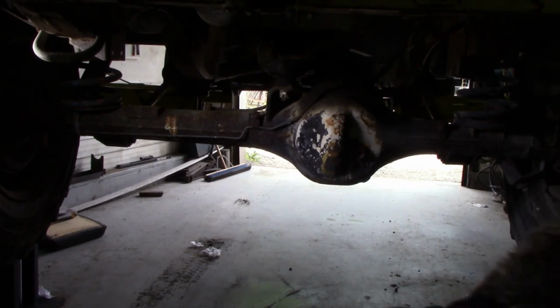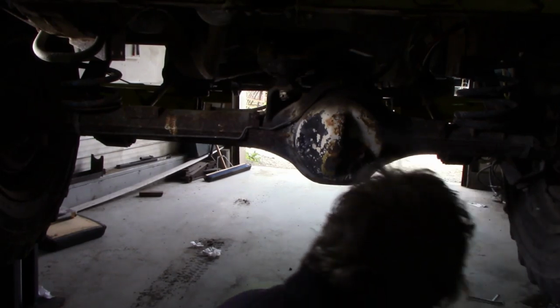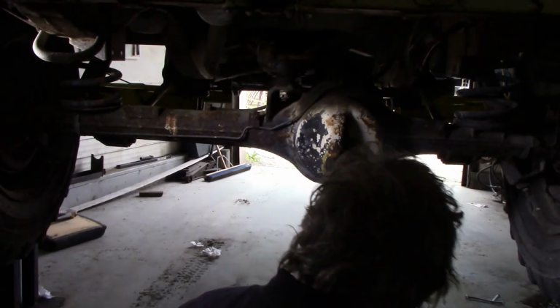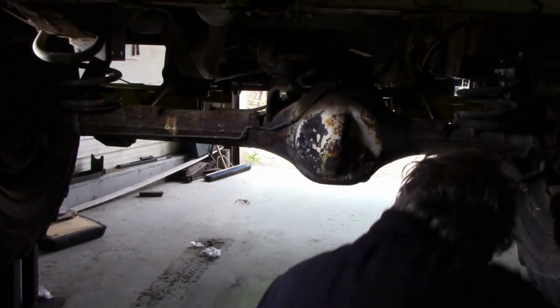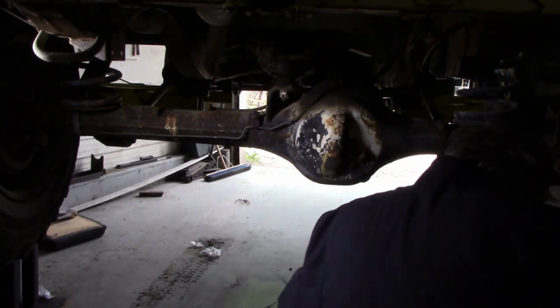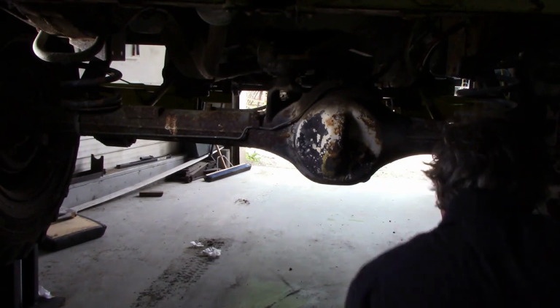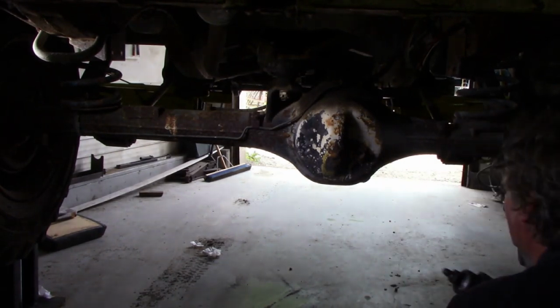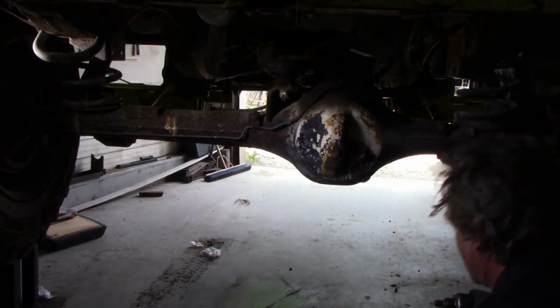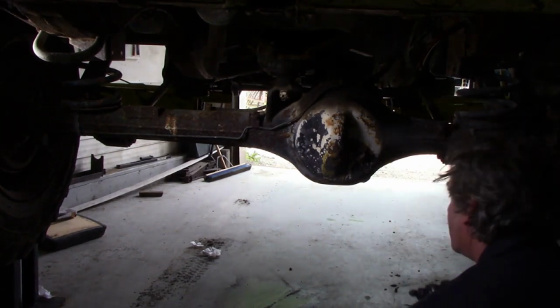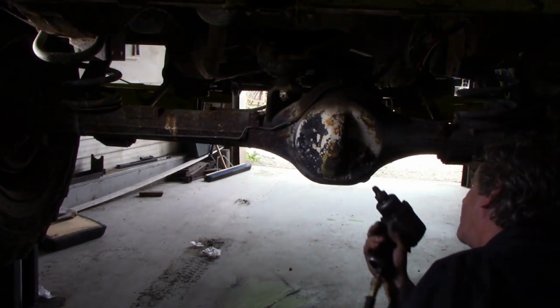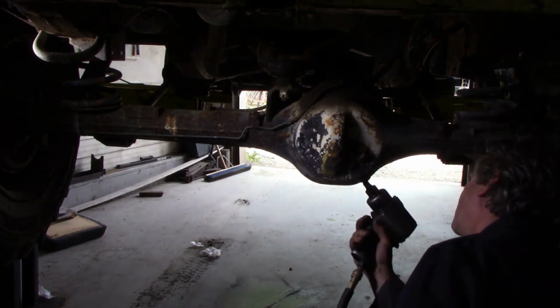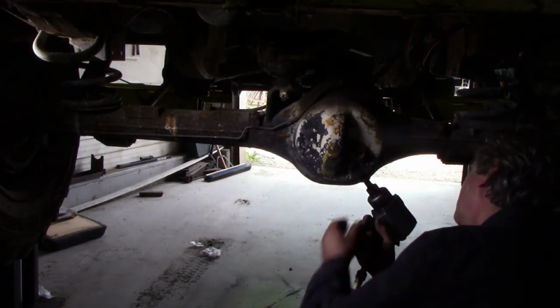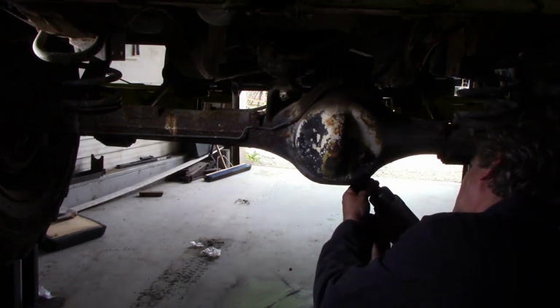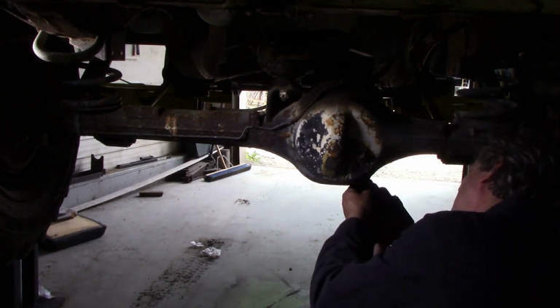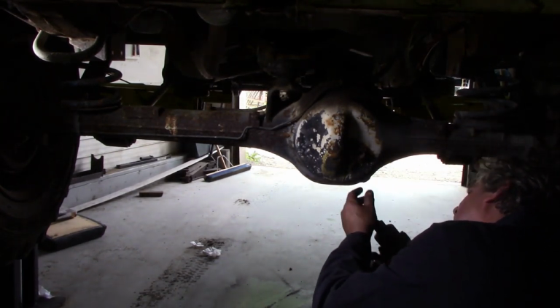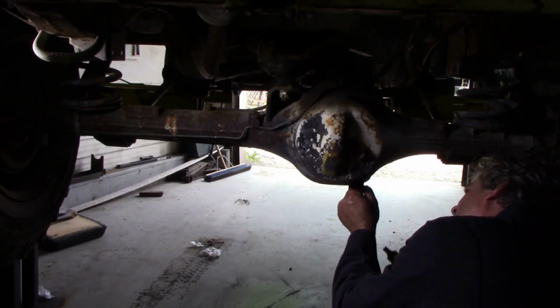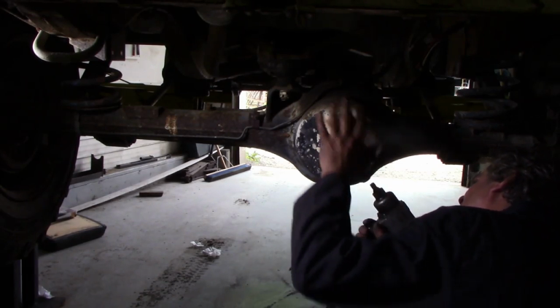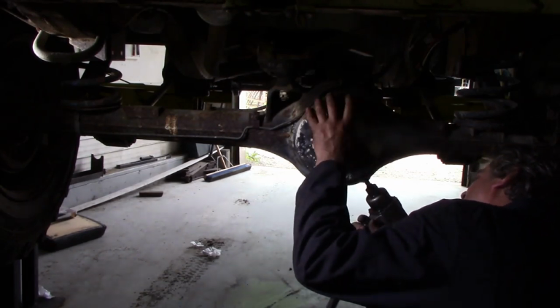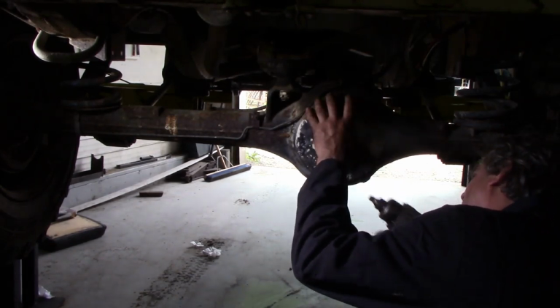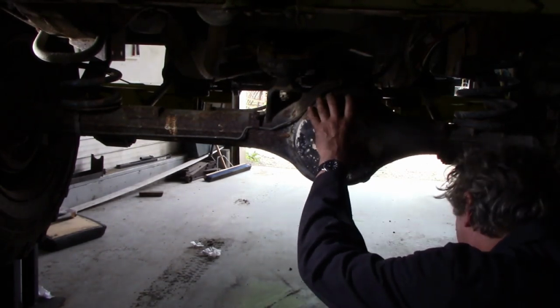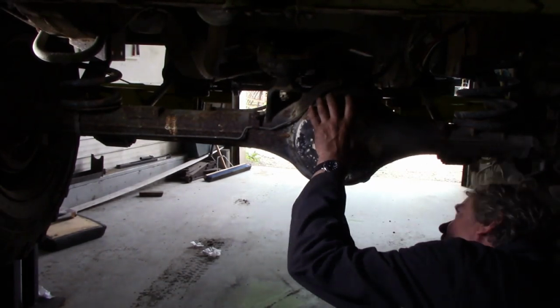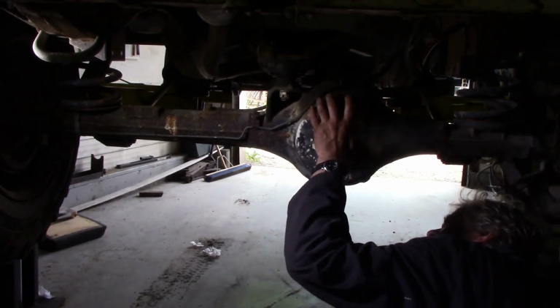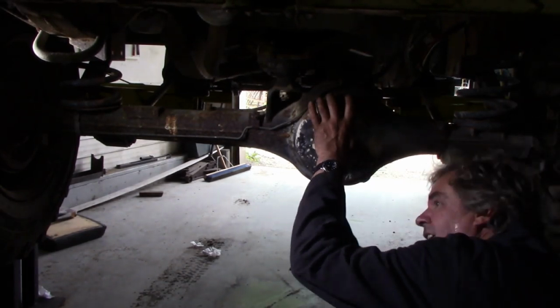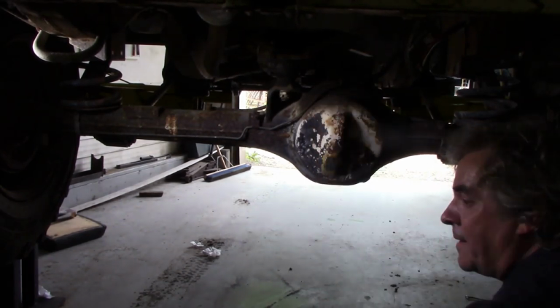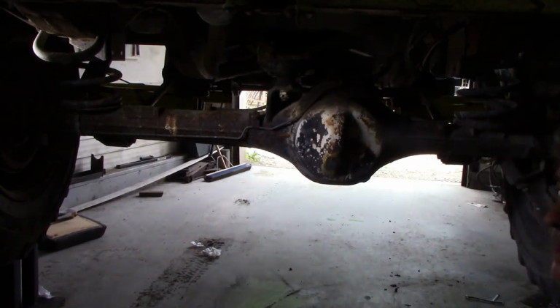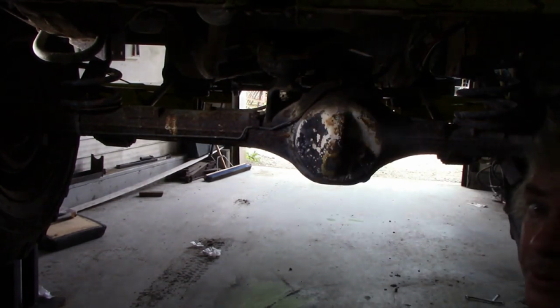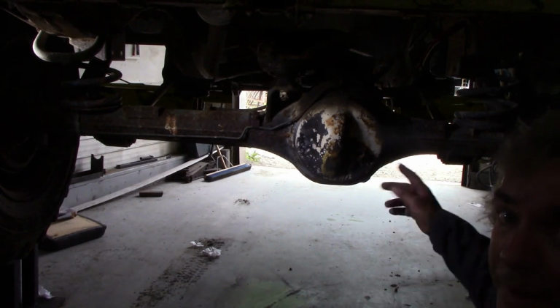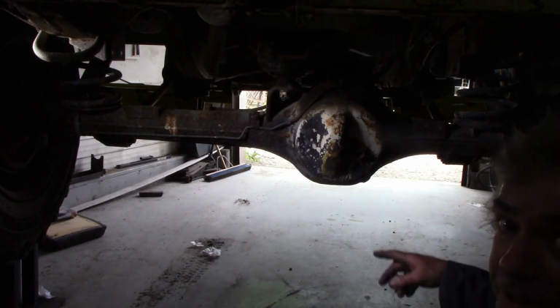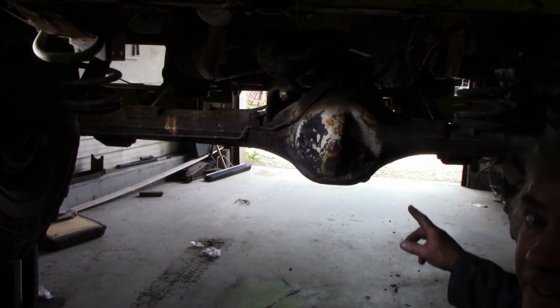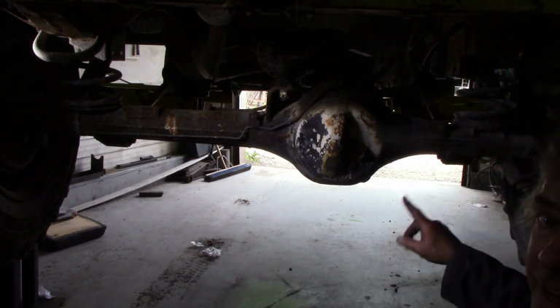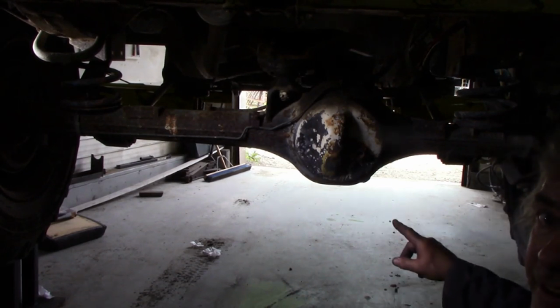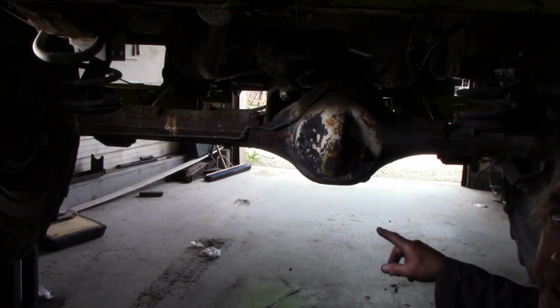My lift isn't quite high enough, but let's whiz this out. The plug's been bent over - I'll have to get the die grinder out and clean it up.